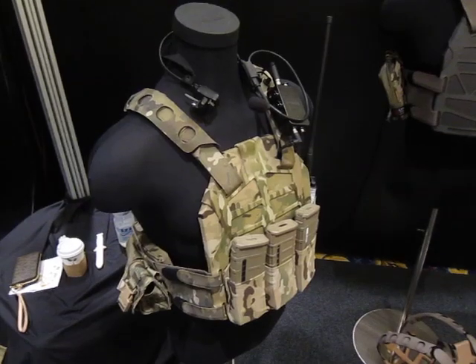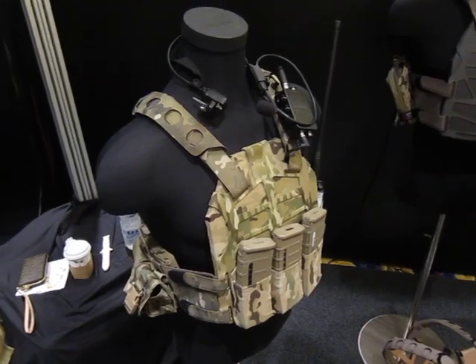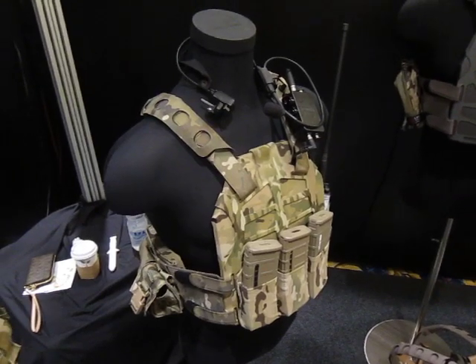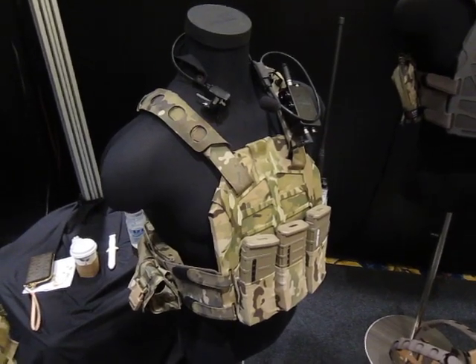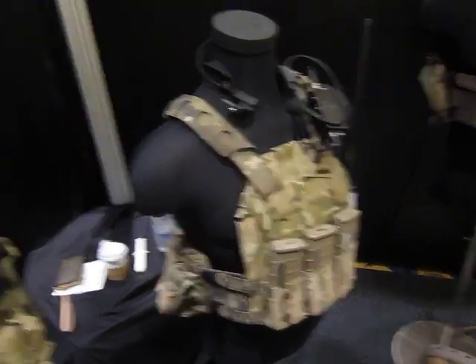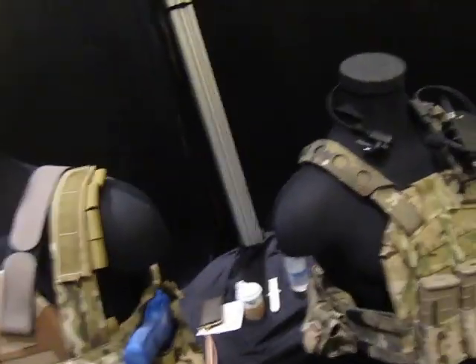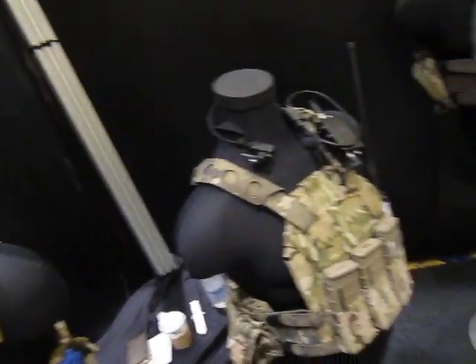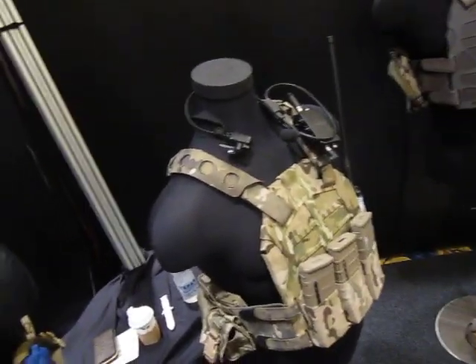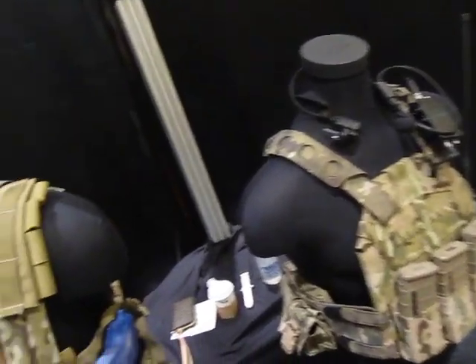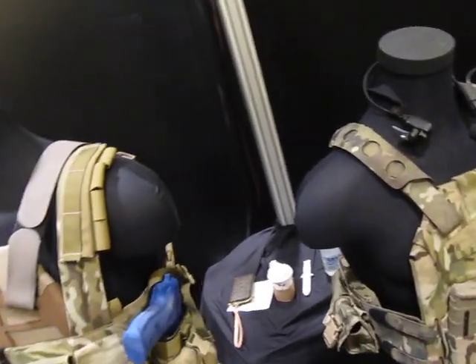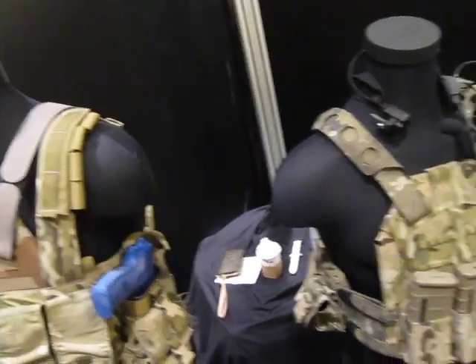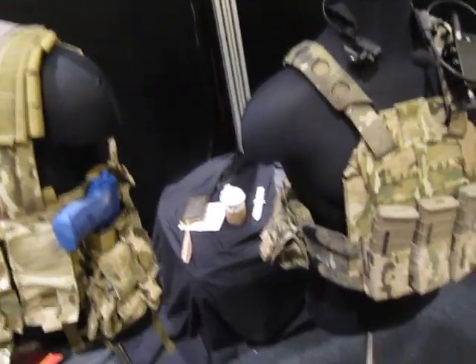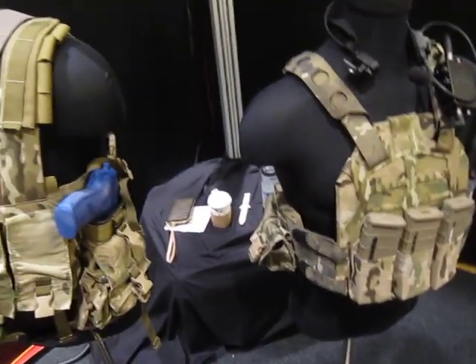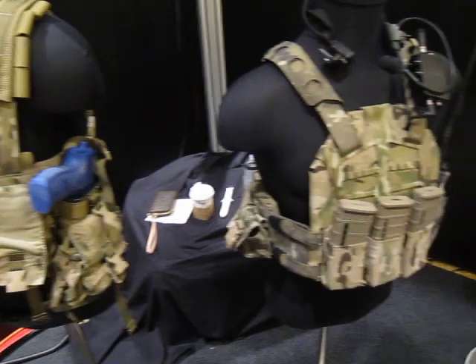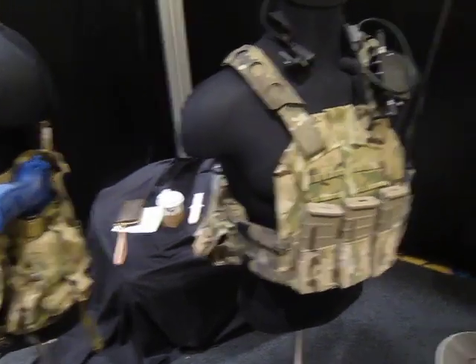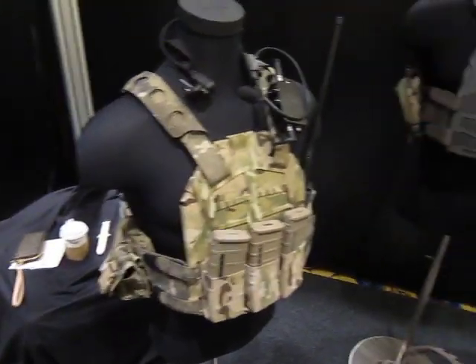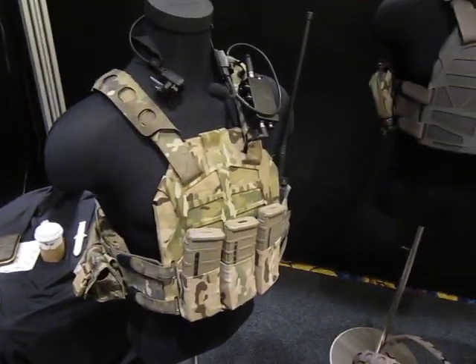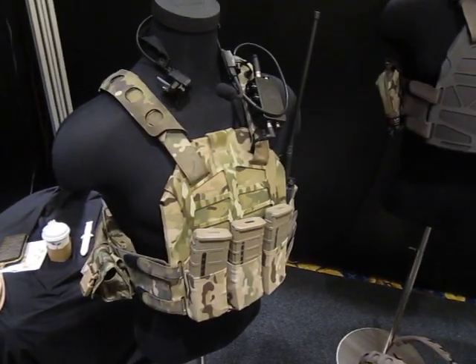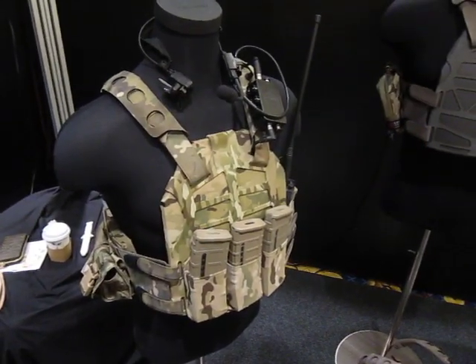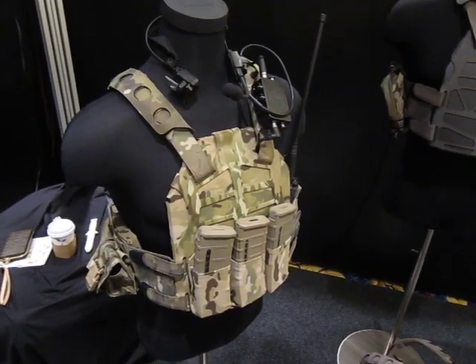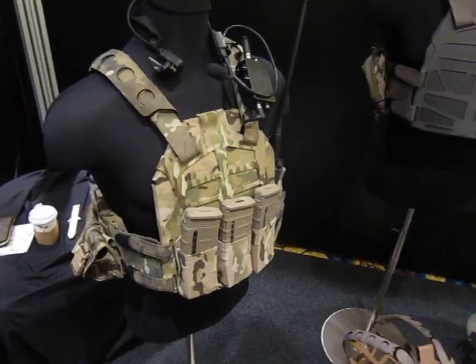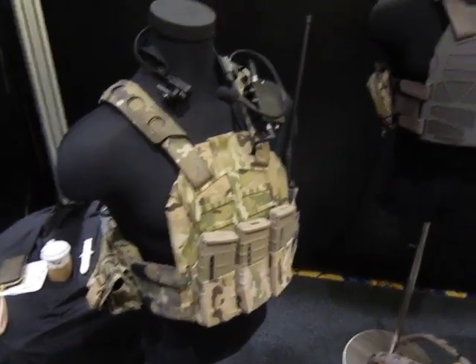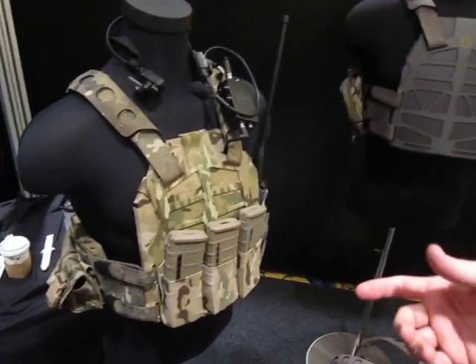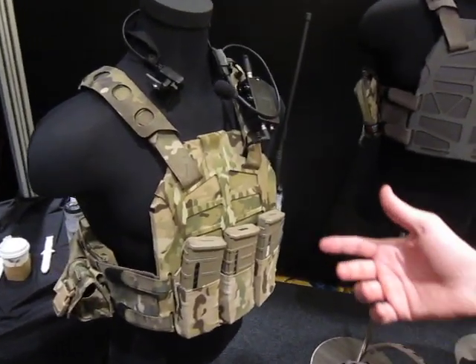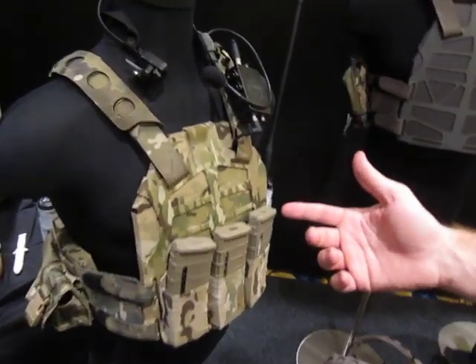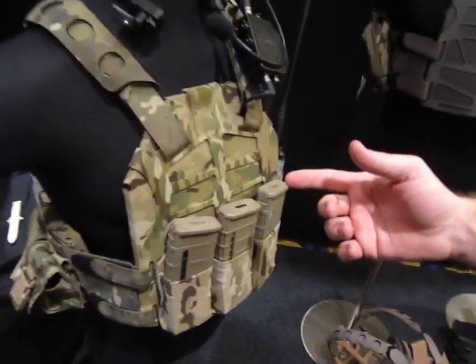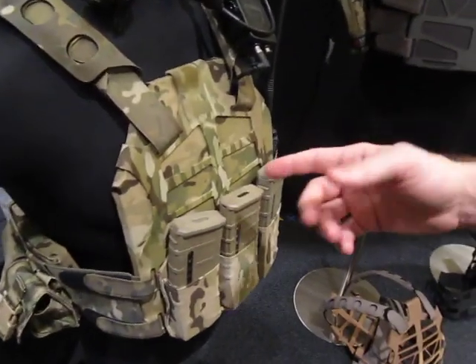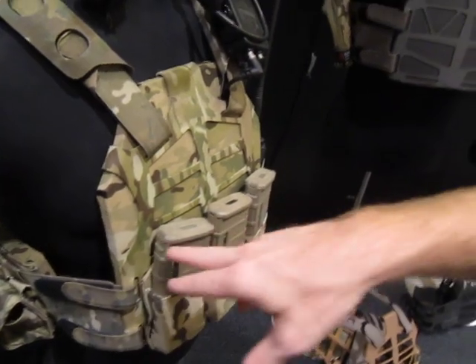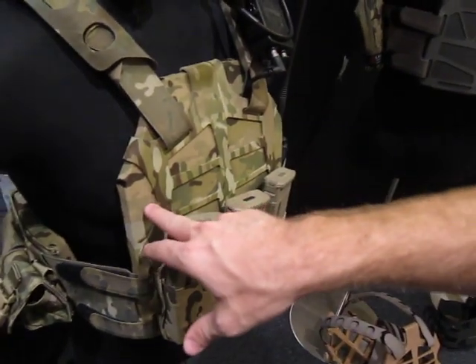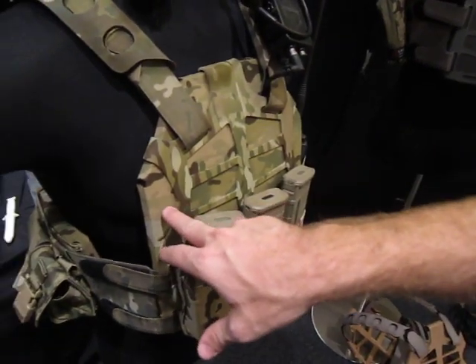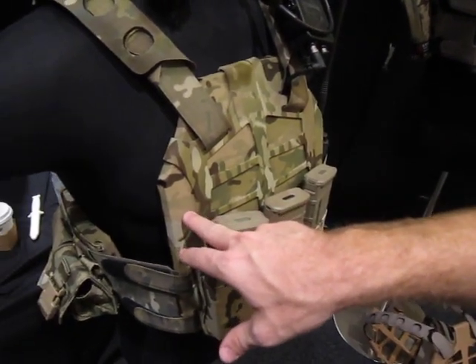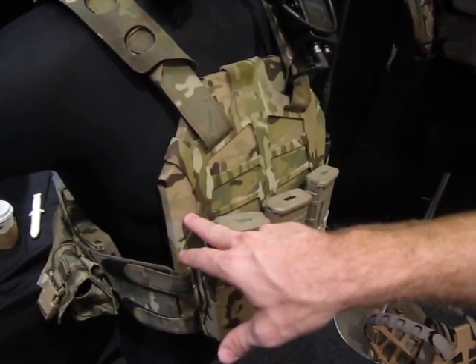We're here with Drew Borland at the S&S Precision booth. We're going to look at a body armor system. This is the plate frame — it's a tactical model. This one's on the Velocity BZ plate.